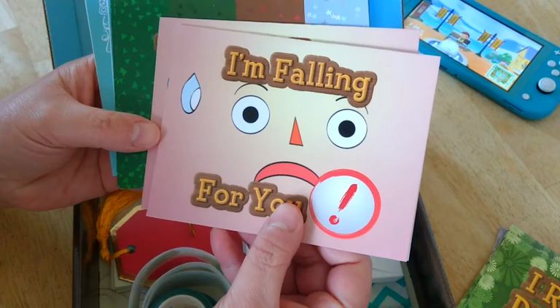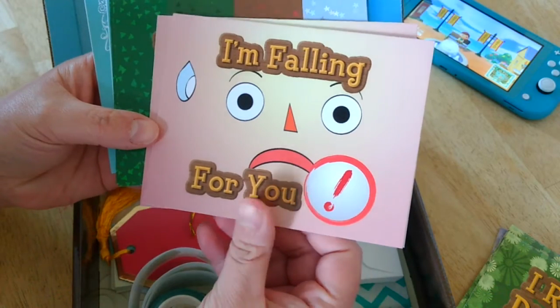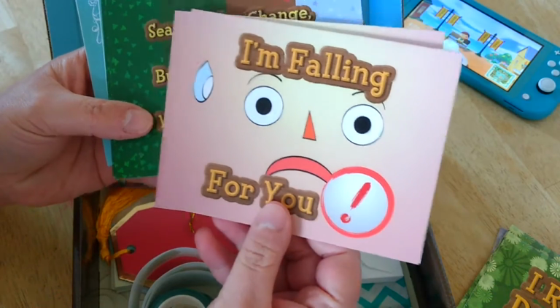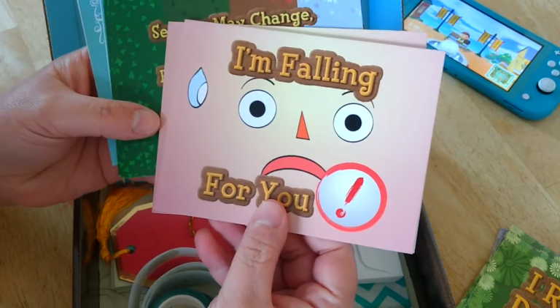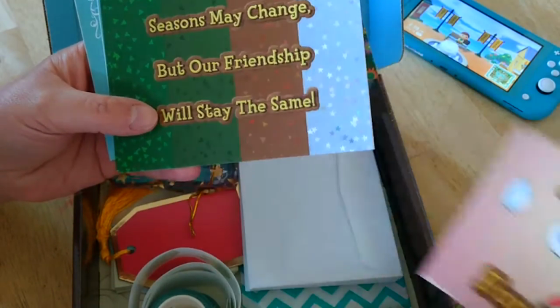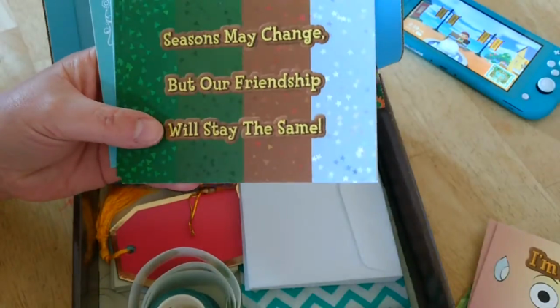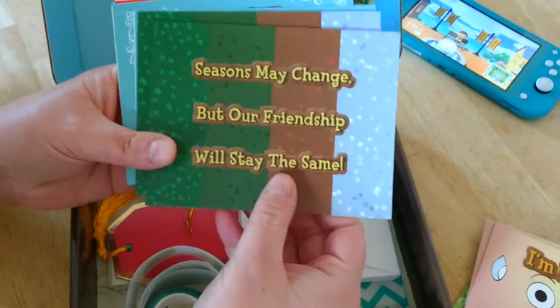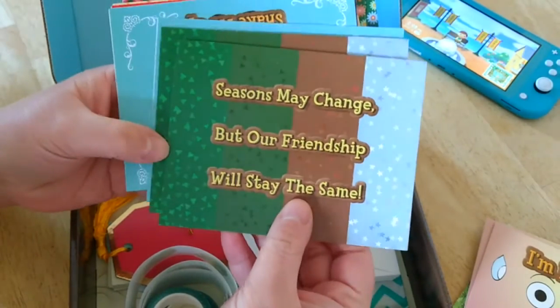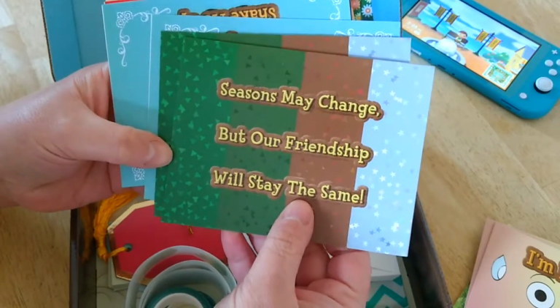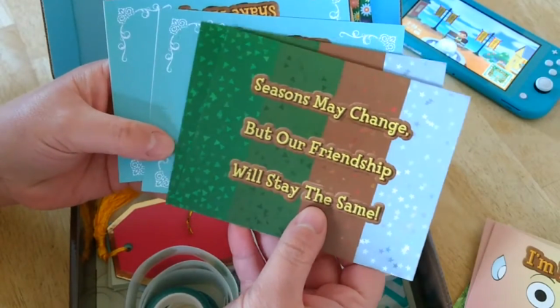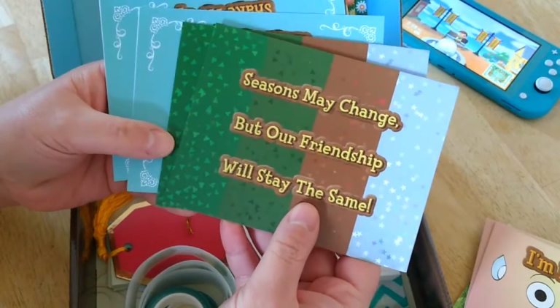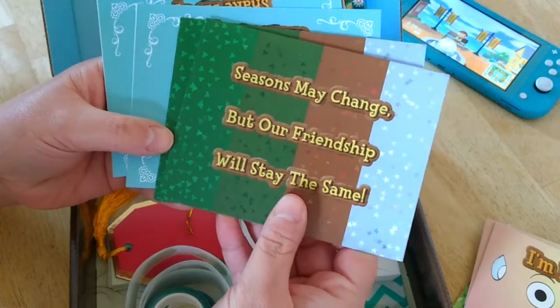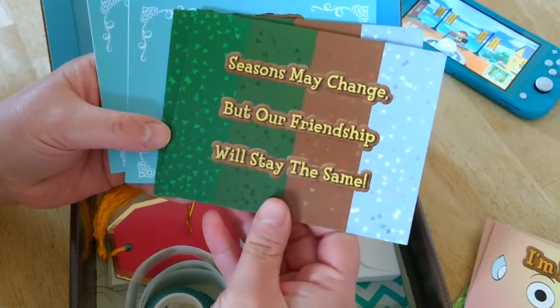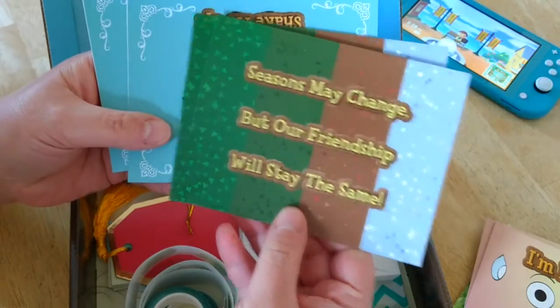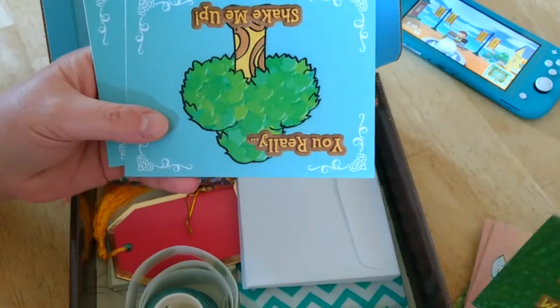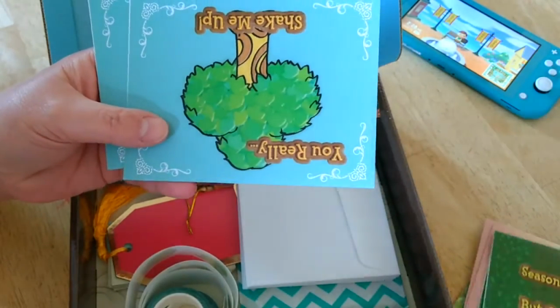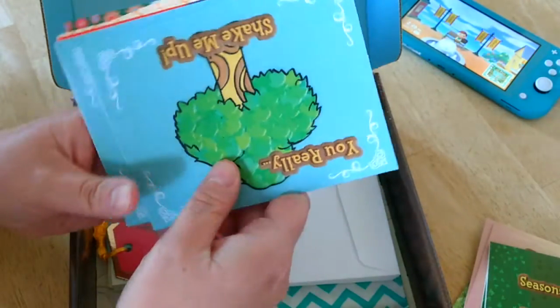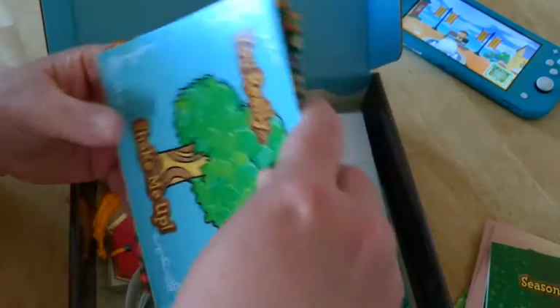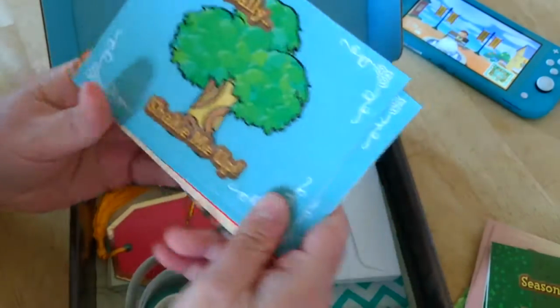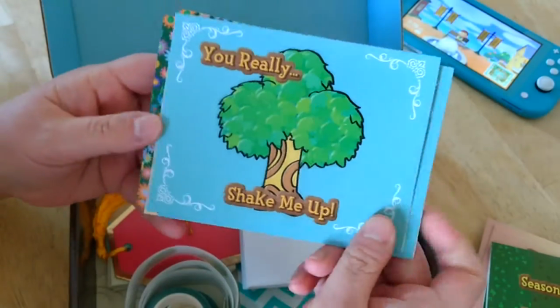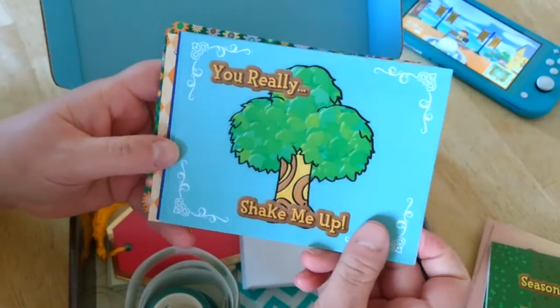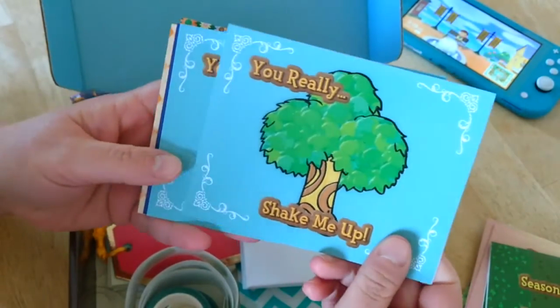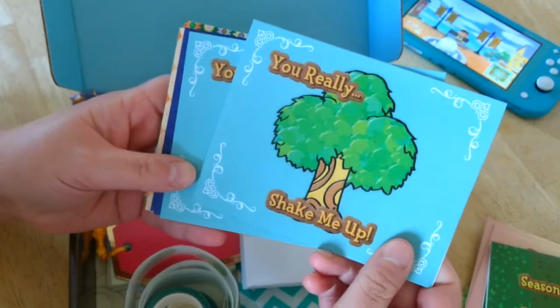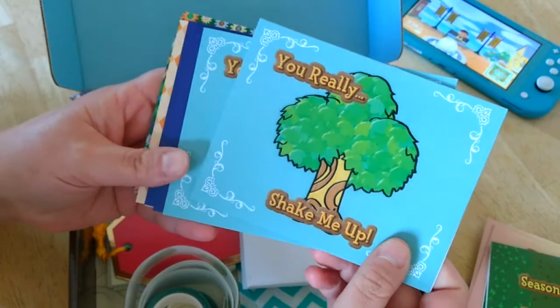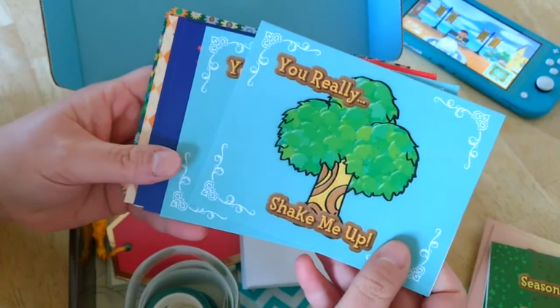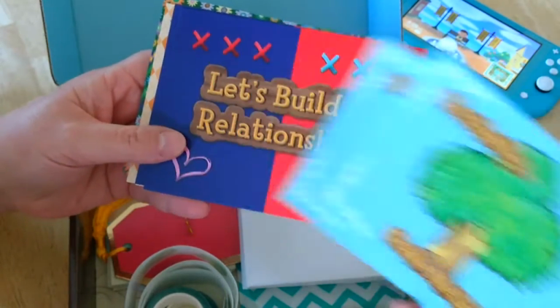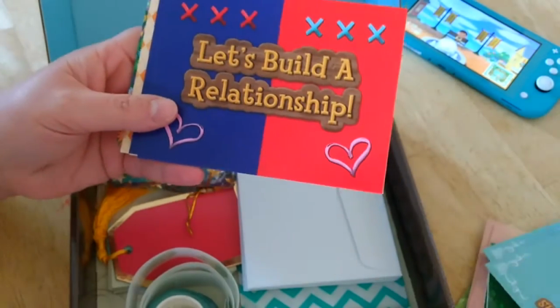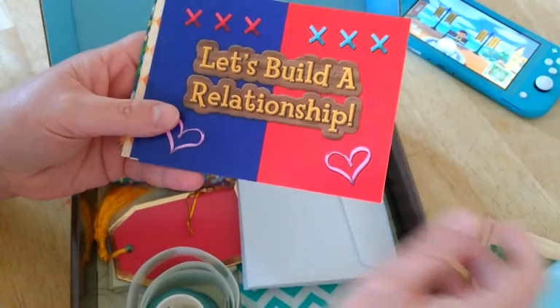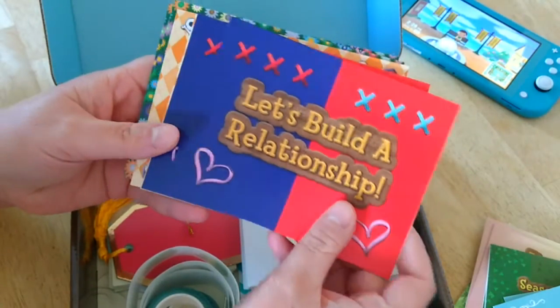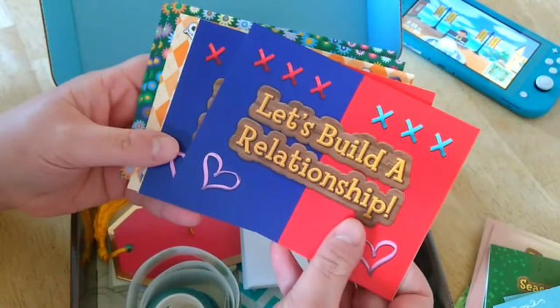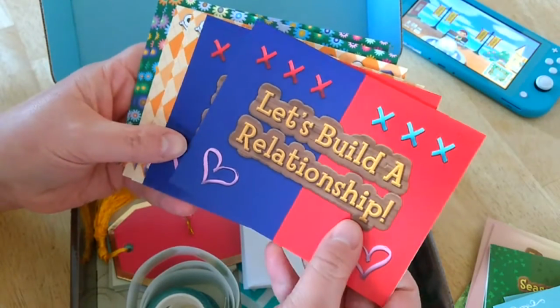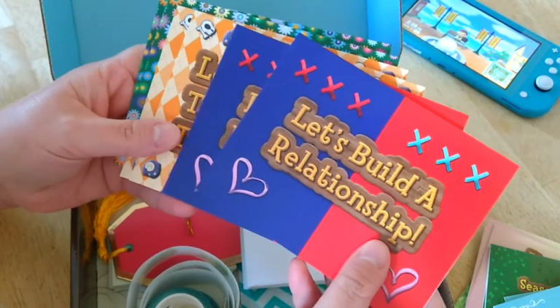Oh, I'm gonna save that one for my anniversary. 'Seasons may change but our friendship will stay the same' — these are just the cutest. They're just as punny as the original game and I love that.